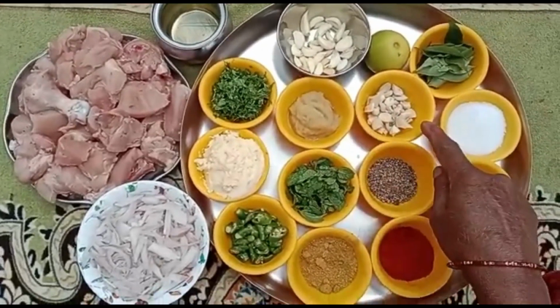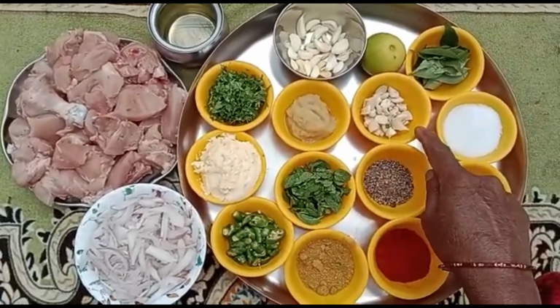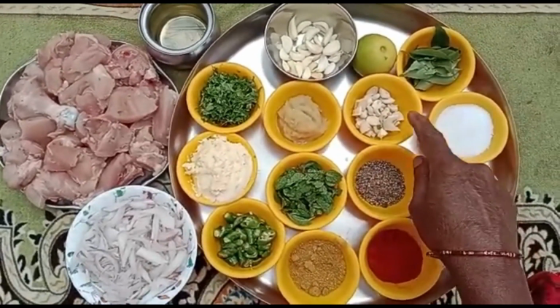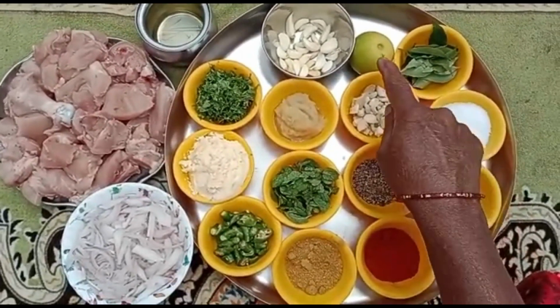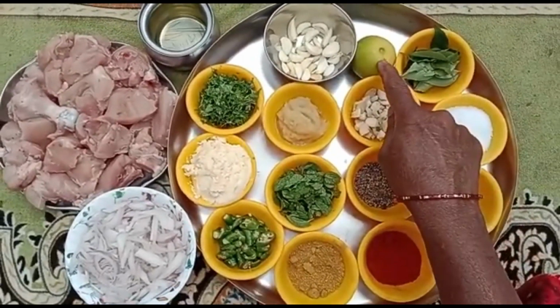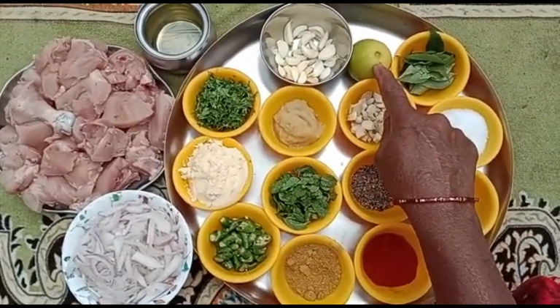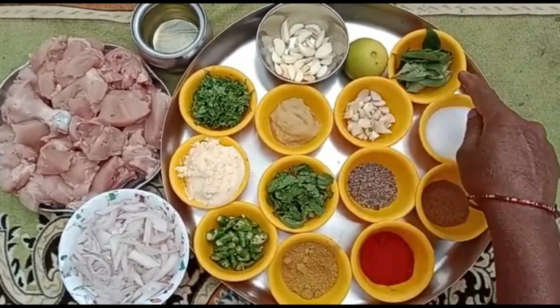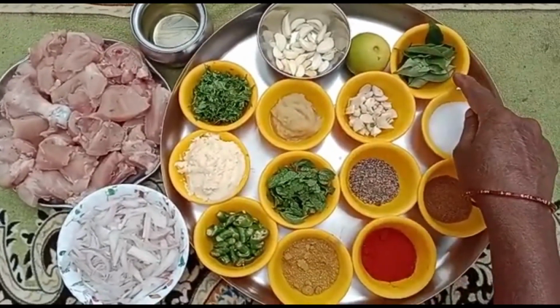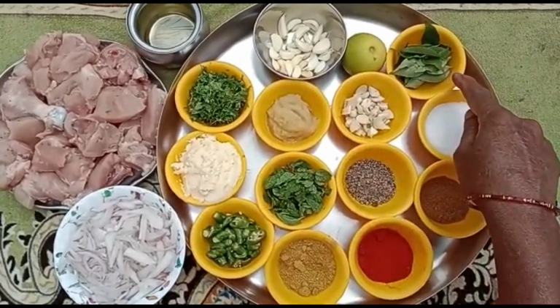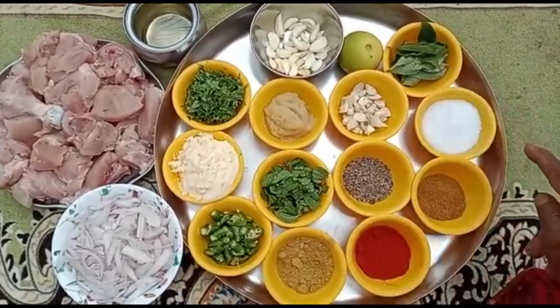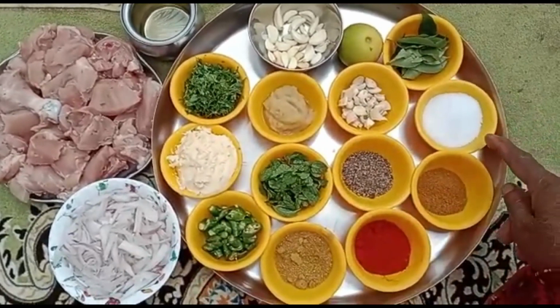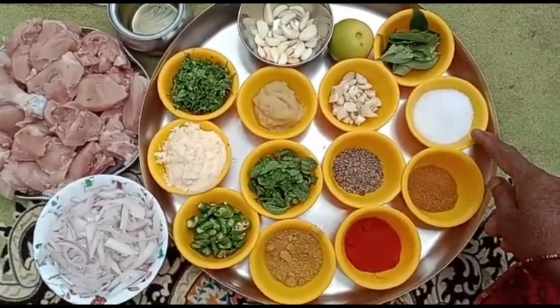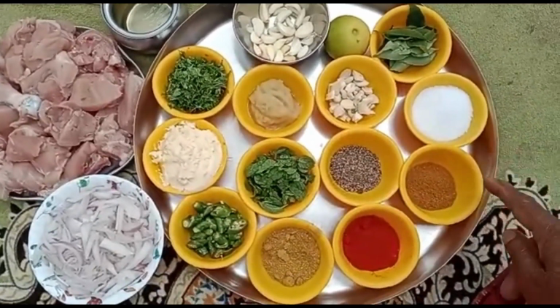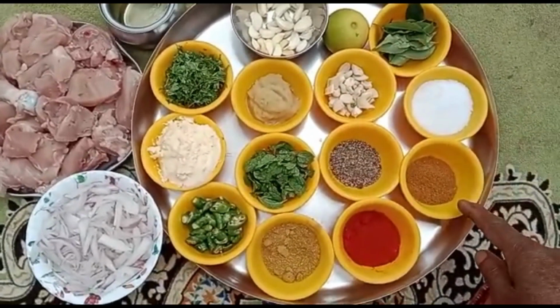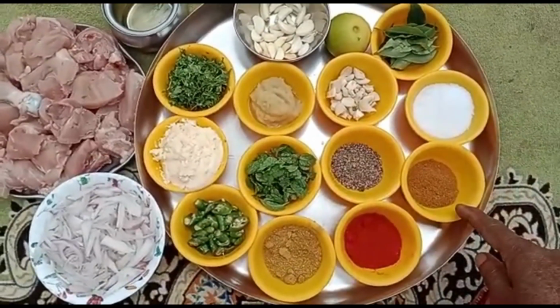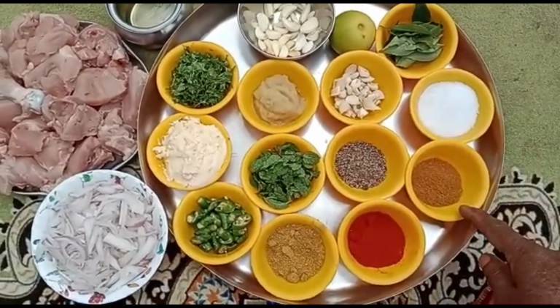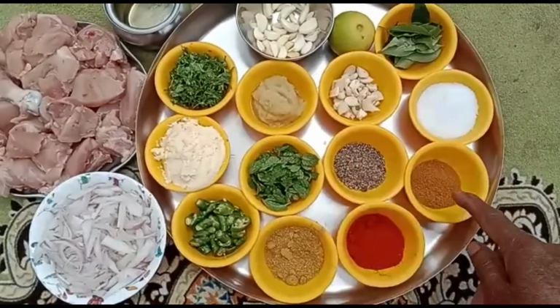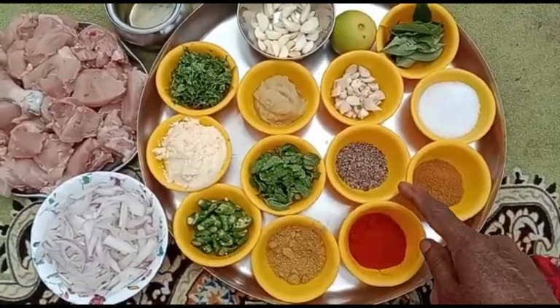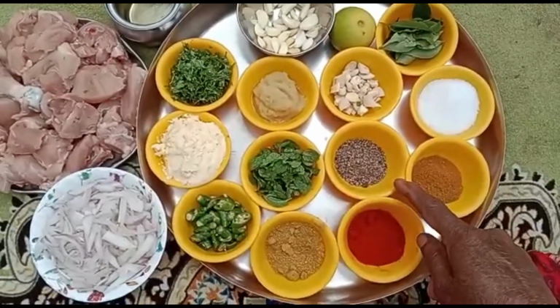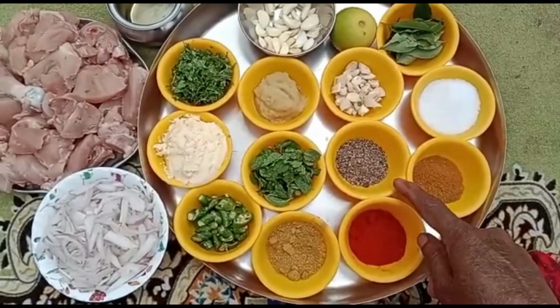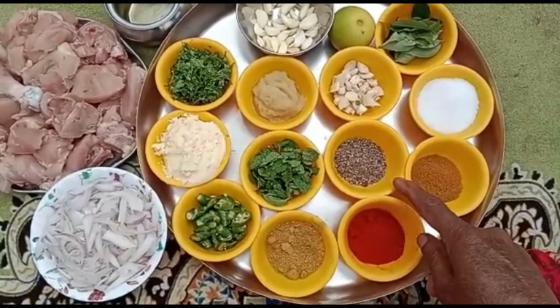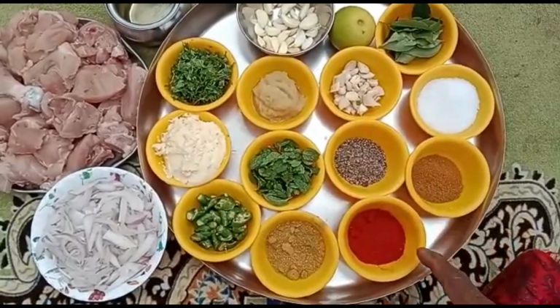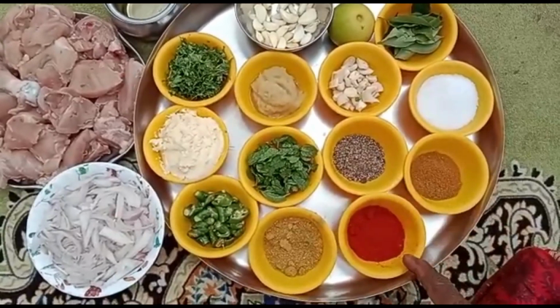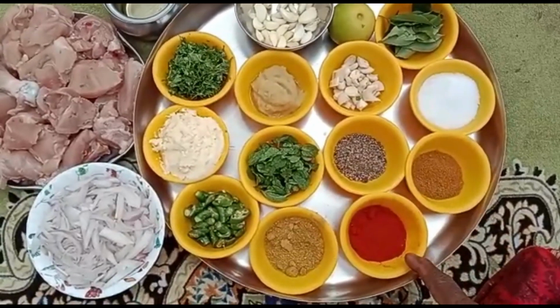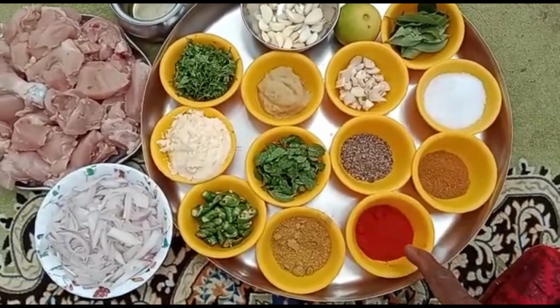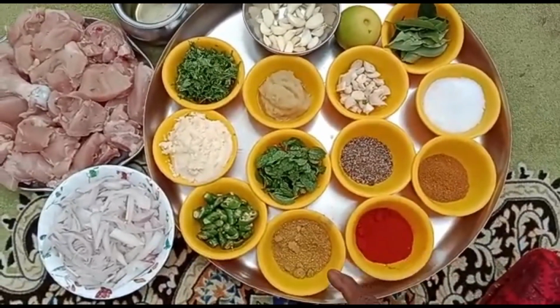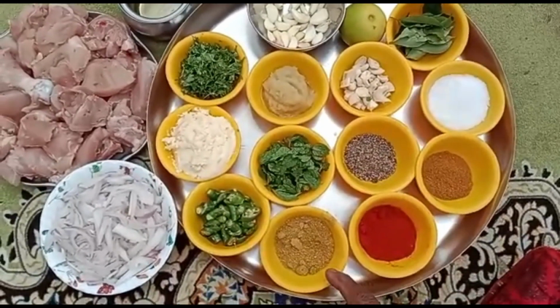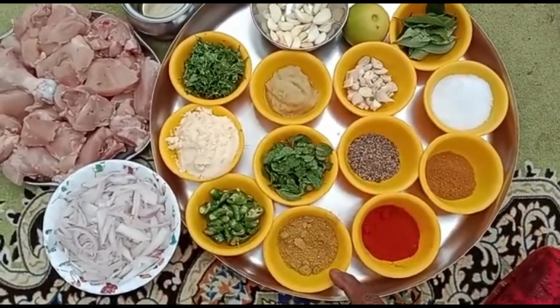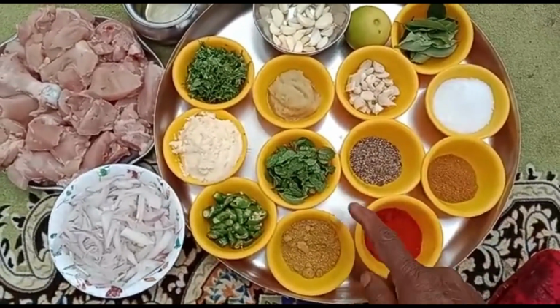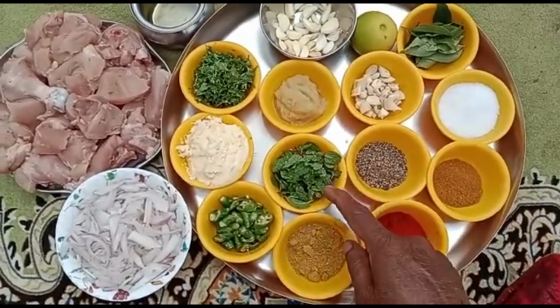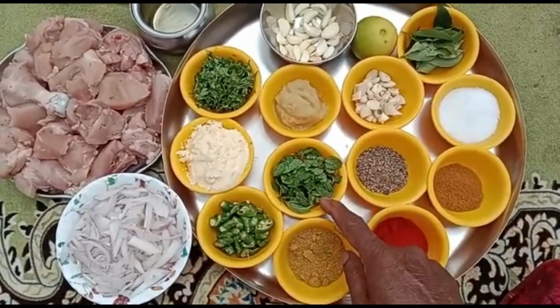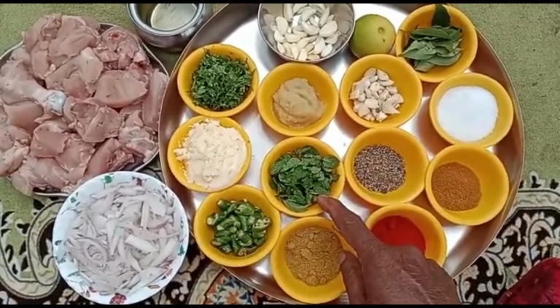1-2 cups of salt, 1 cup of pure salt, 1 spoon of gas, 1 spoon of salt.